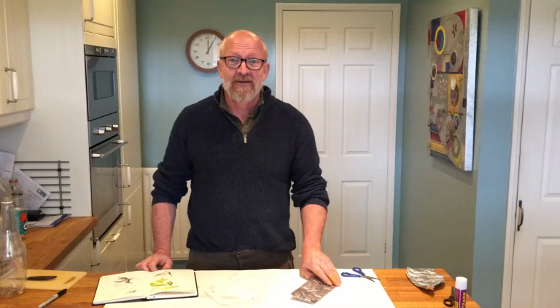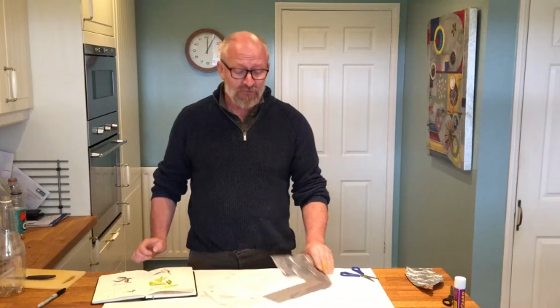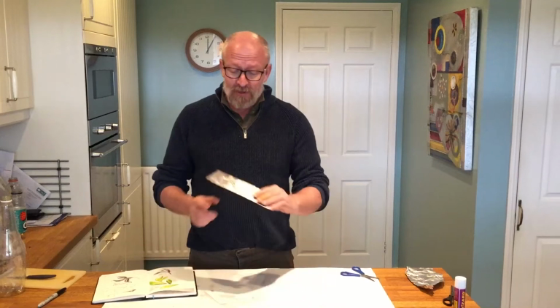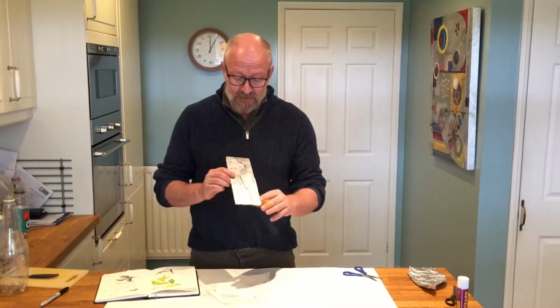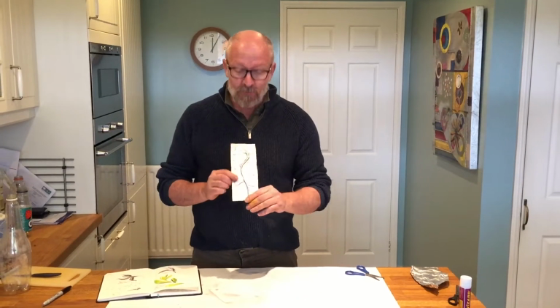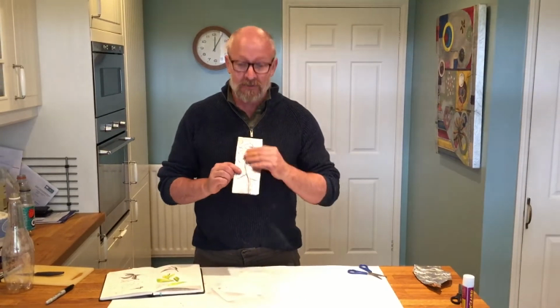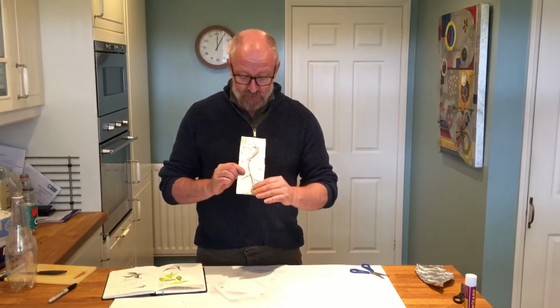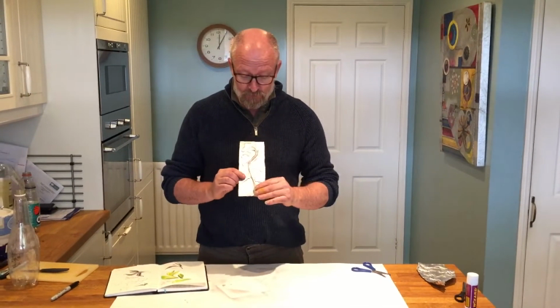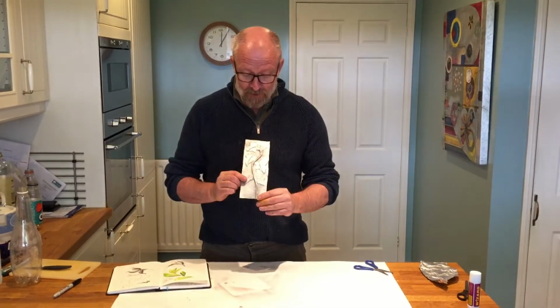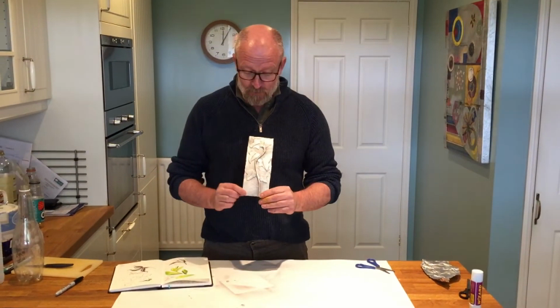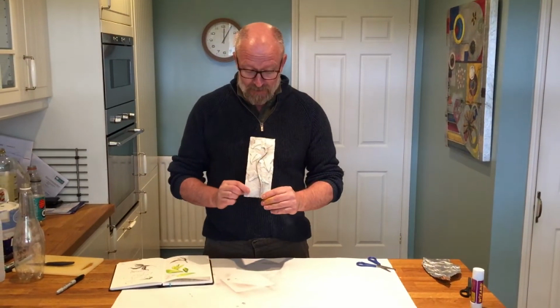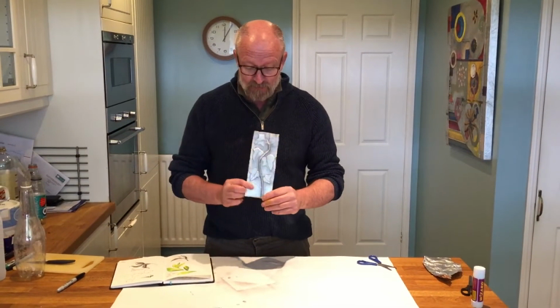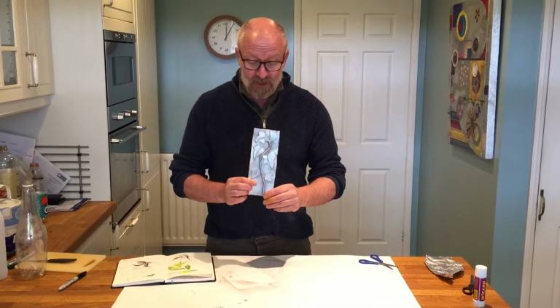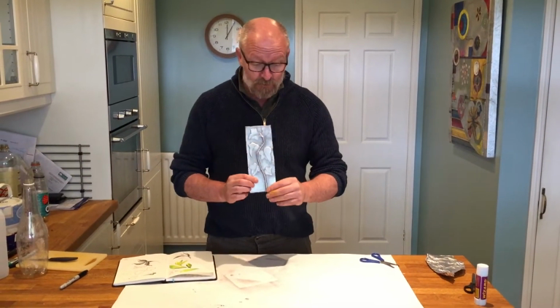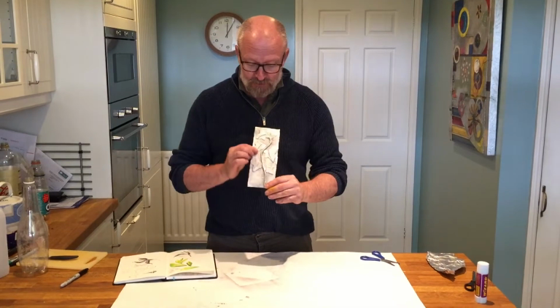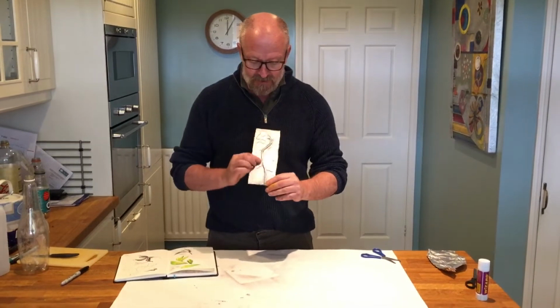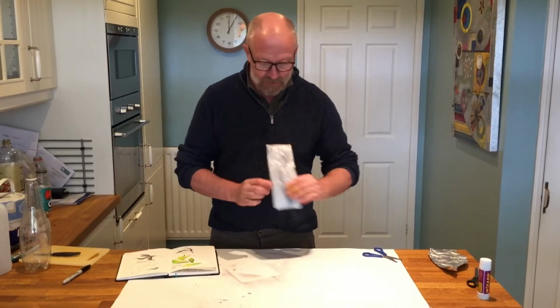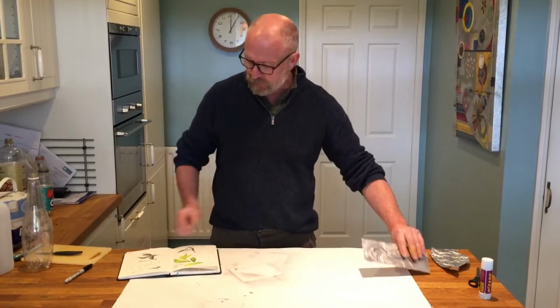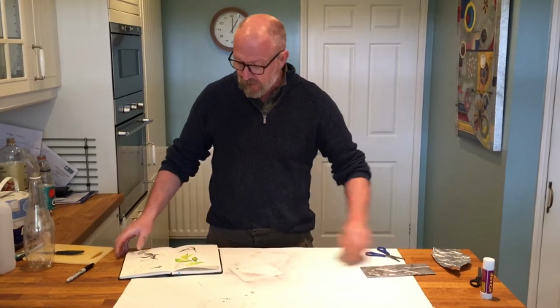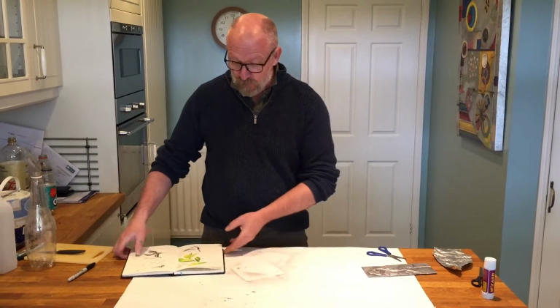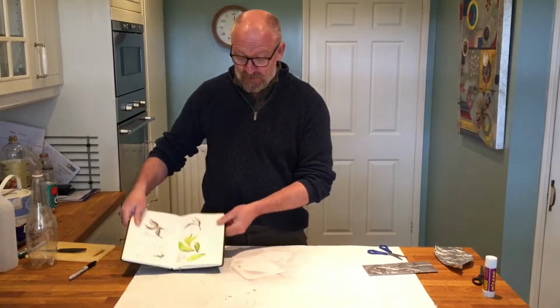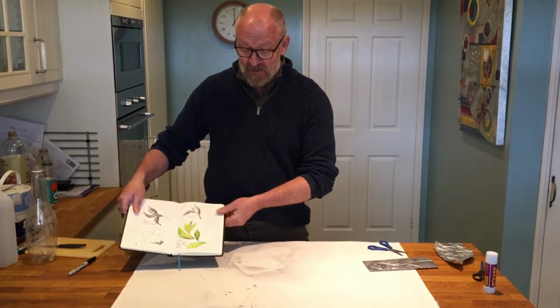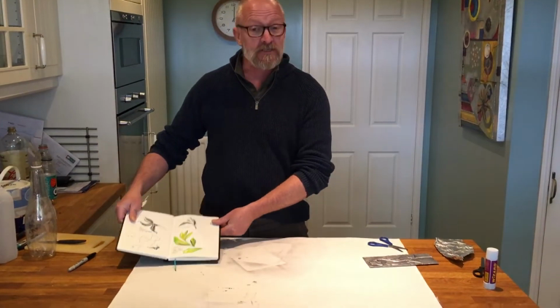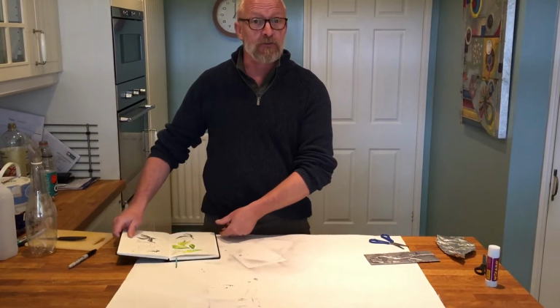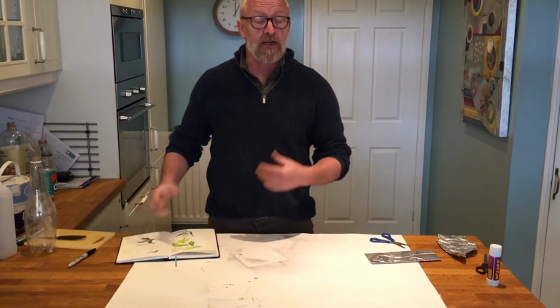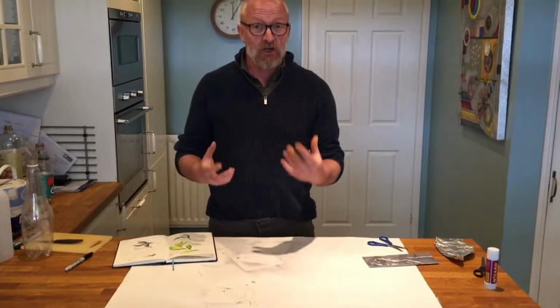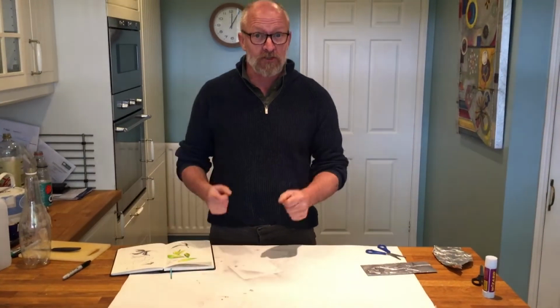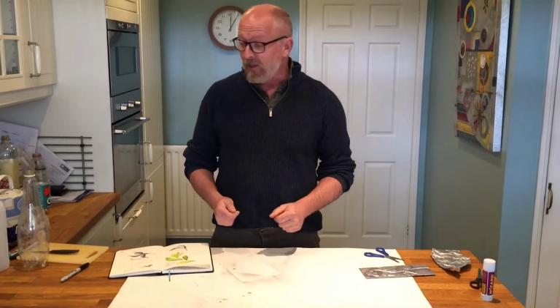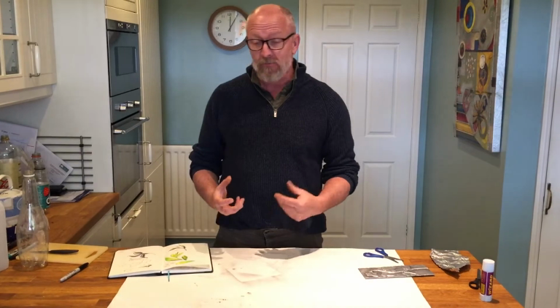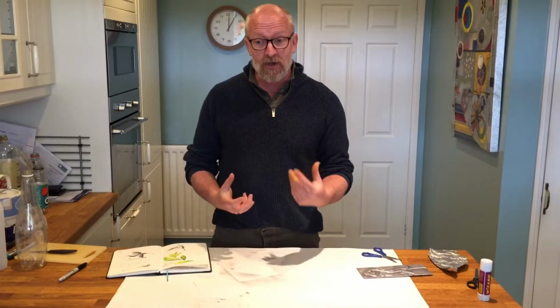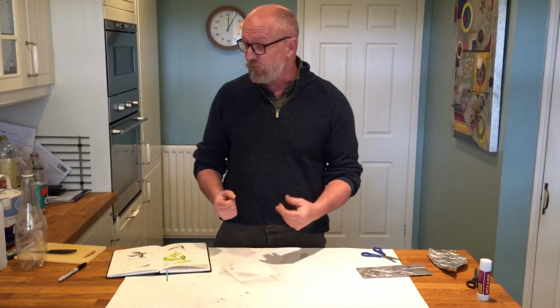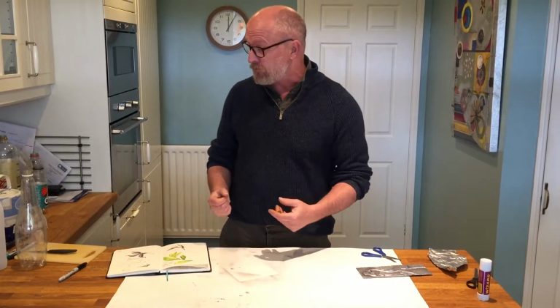Hello! Last time we made Art Nouveau with metal and cardboard, tinfoil and cardboard. I'm going to go back to my sketches but this time I want to make a sculpture, an Art Nouveau sculpture.